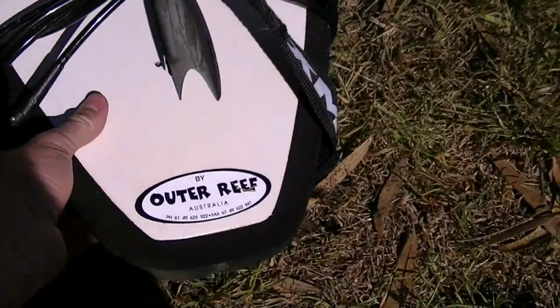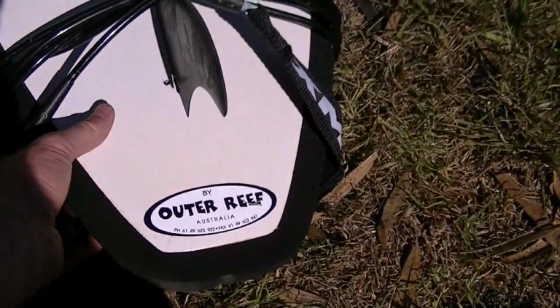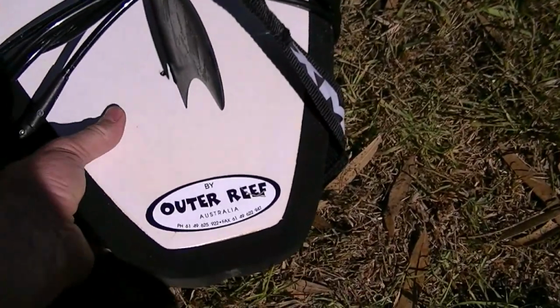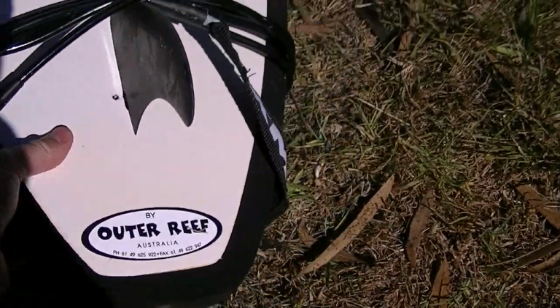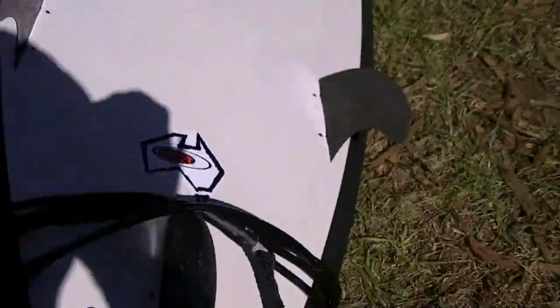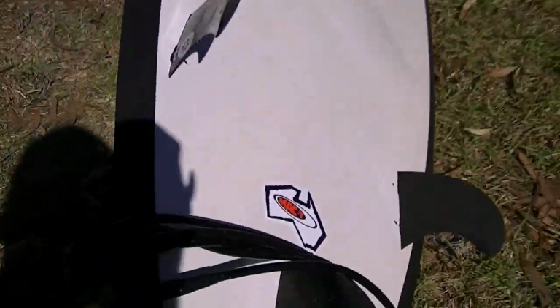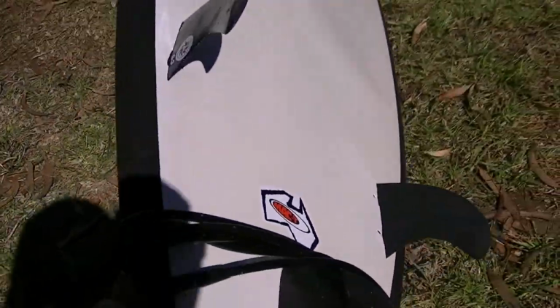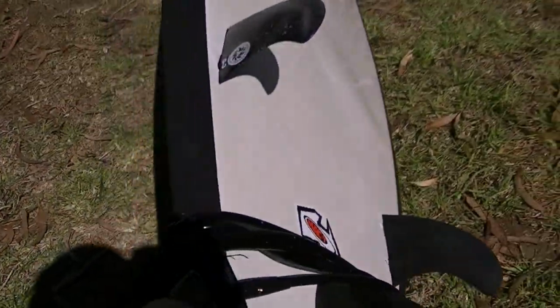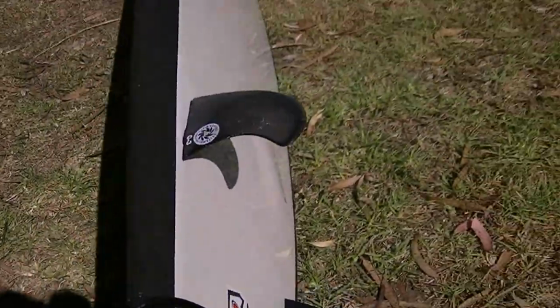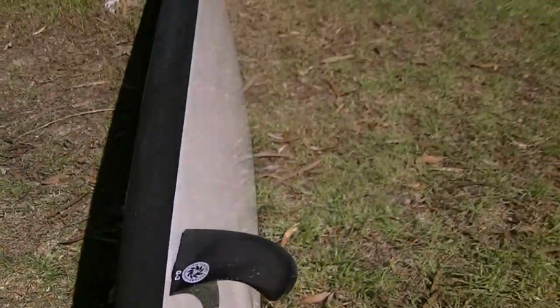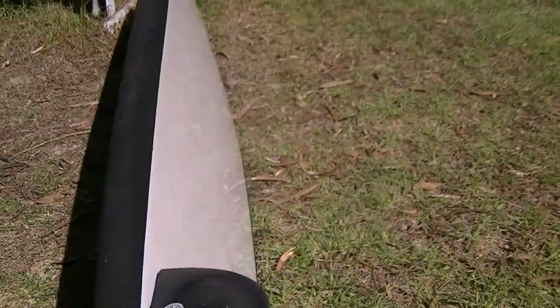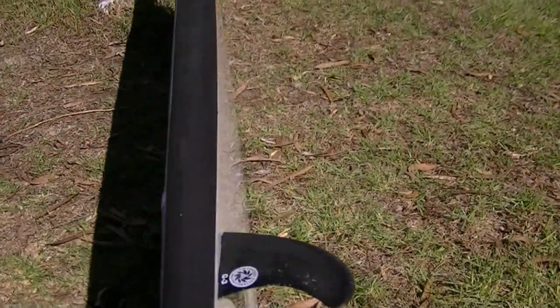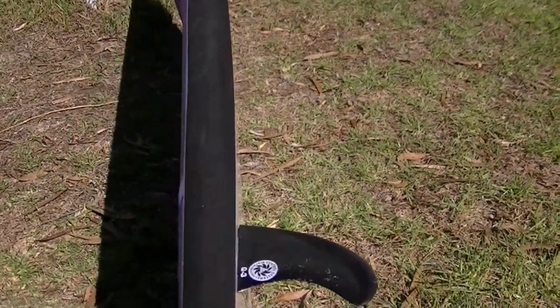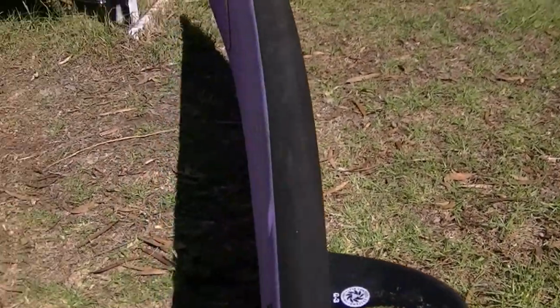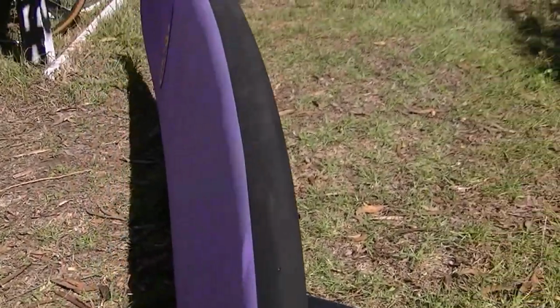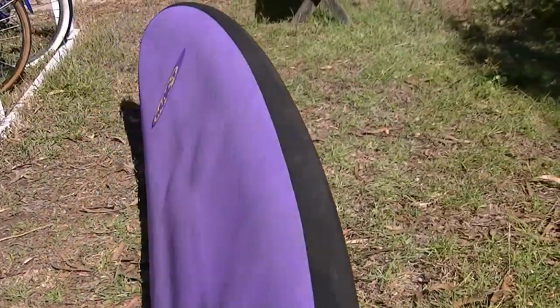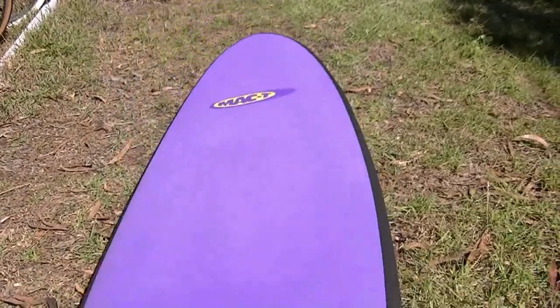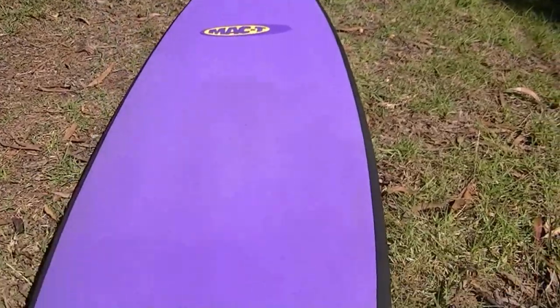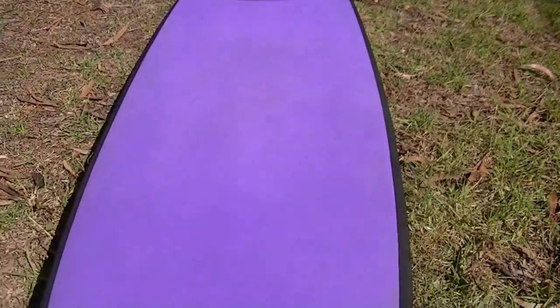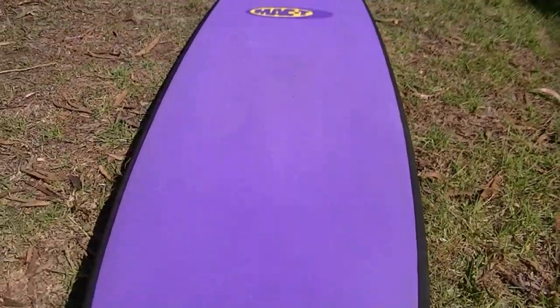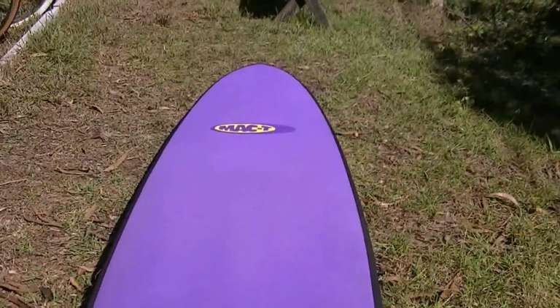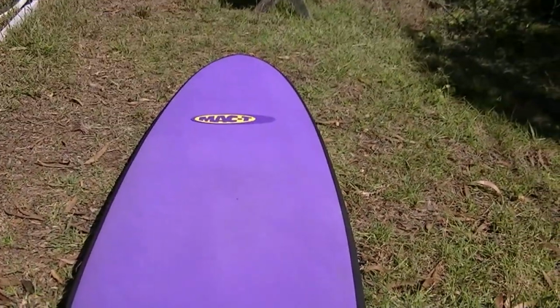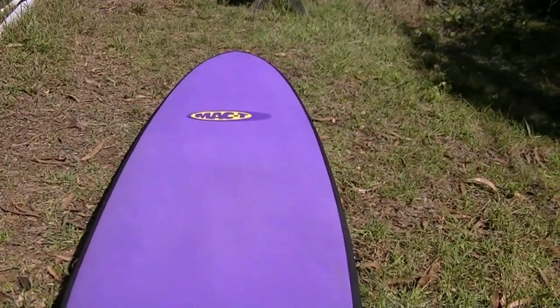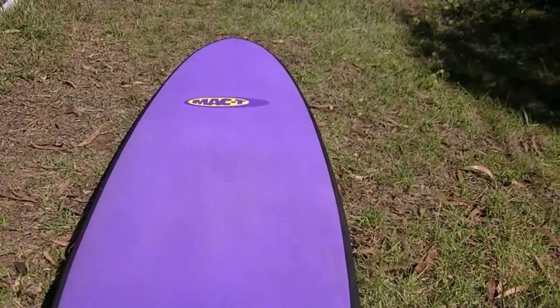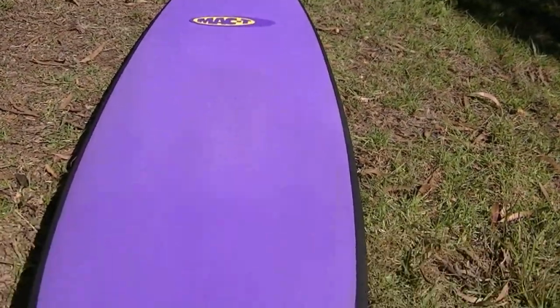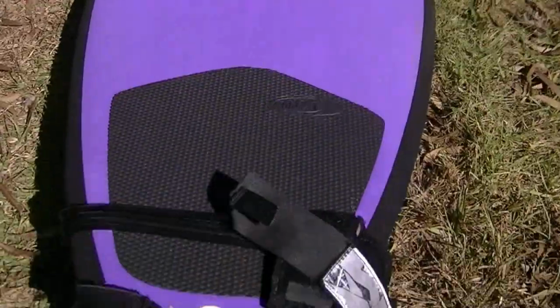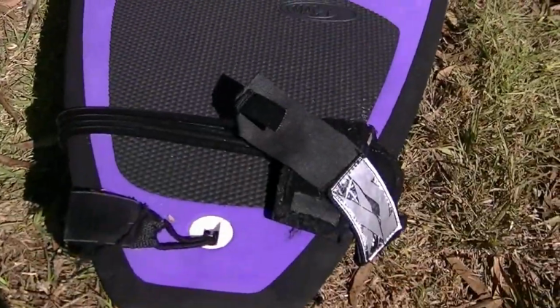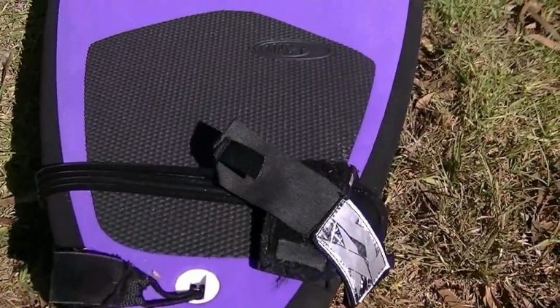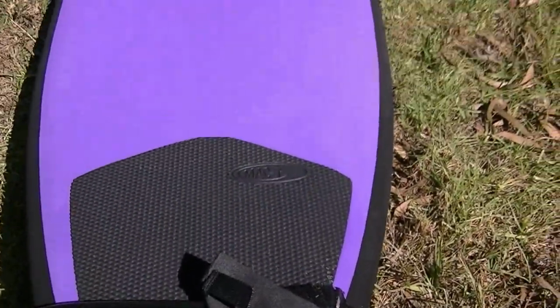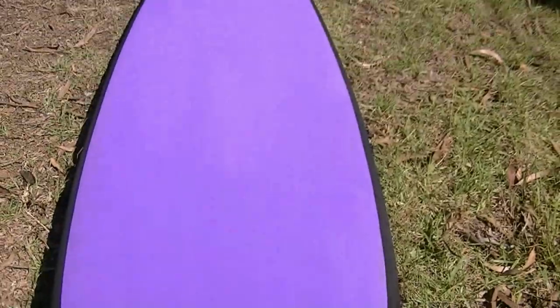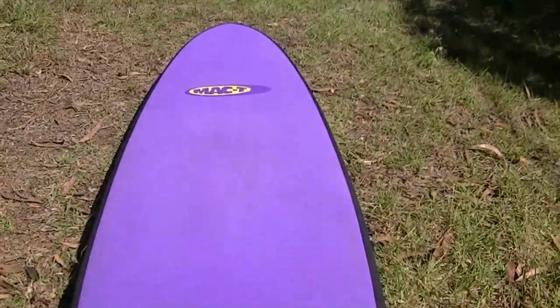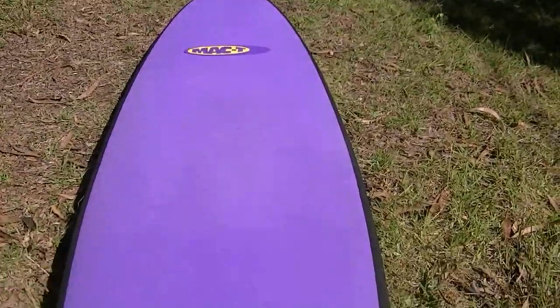The biggest wave I surfed on it was about 10 feet and it did great — just hooked into it and tracked perfectly all the way down the wave. Very controllable and pretty easy to turn because it's fairly narrow.